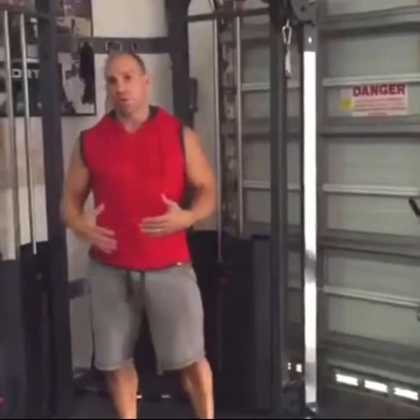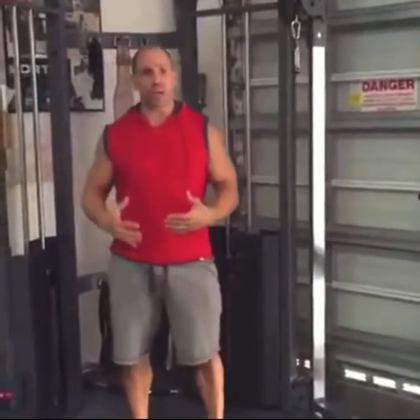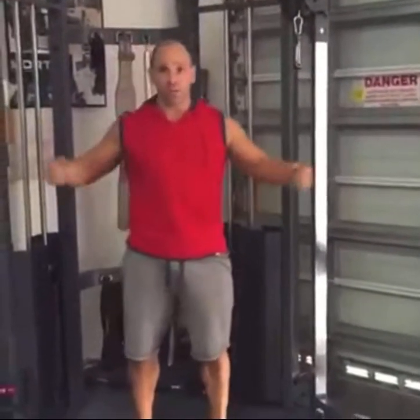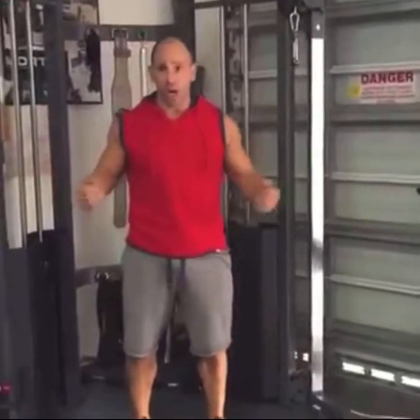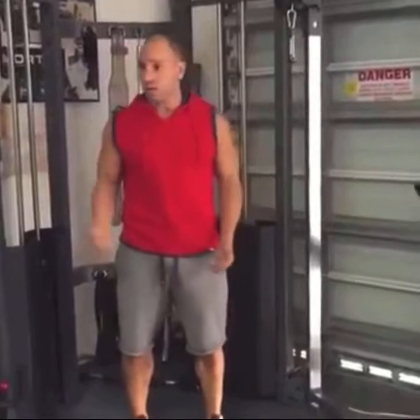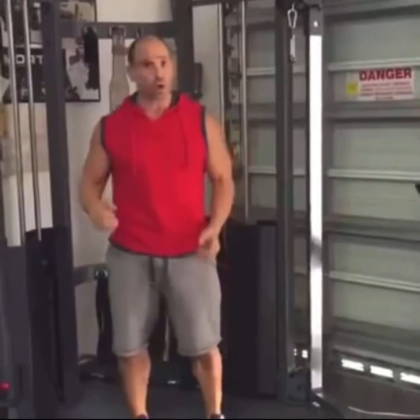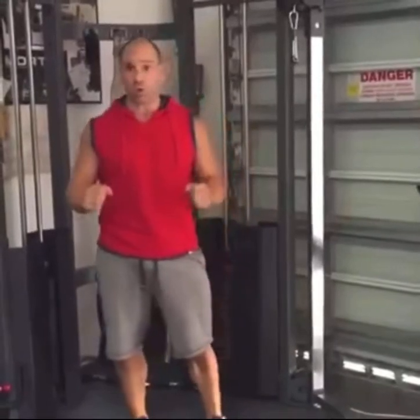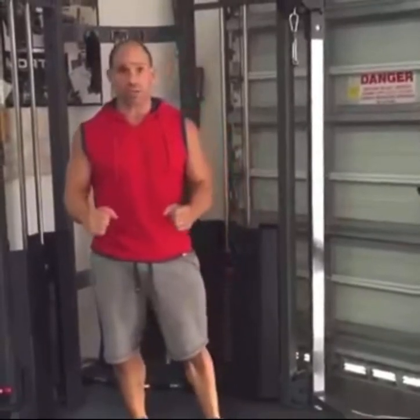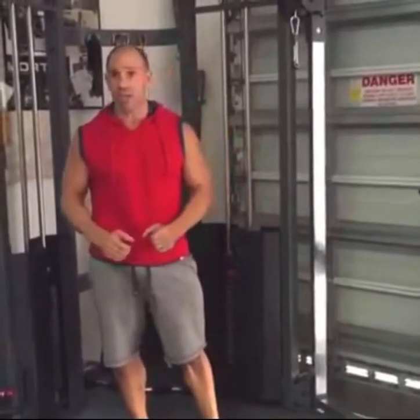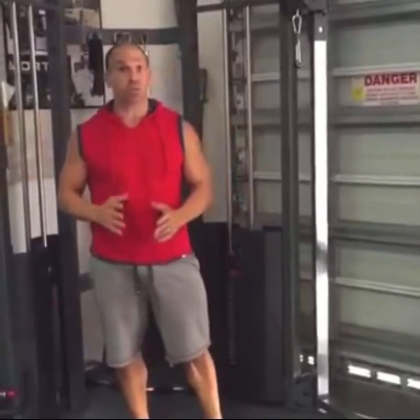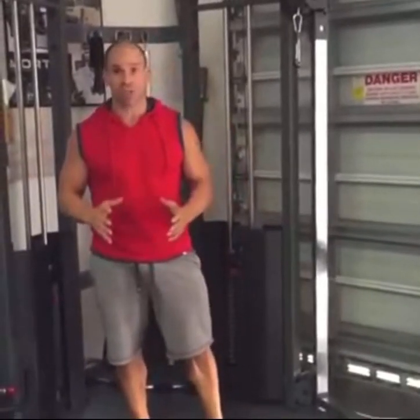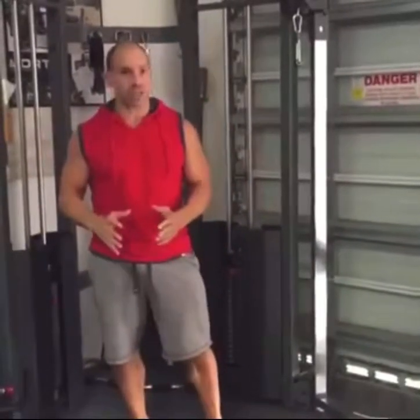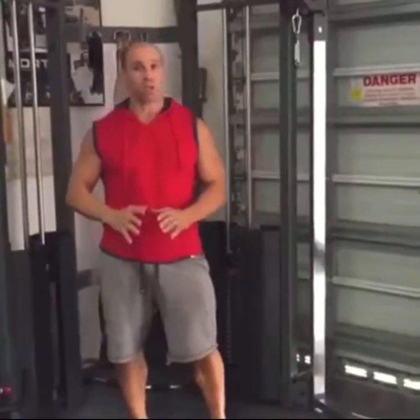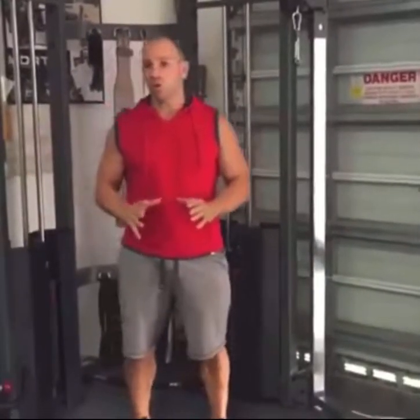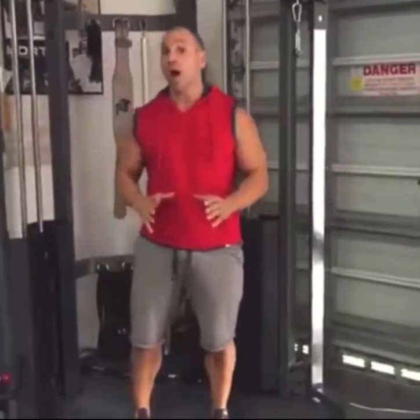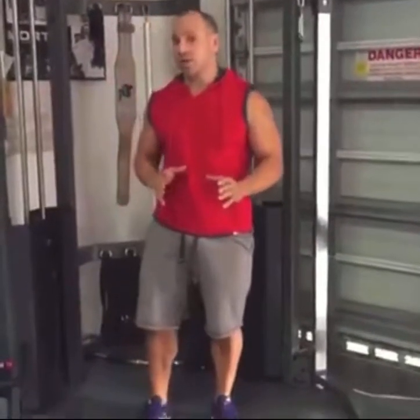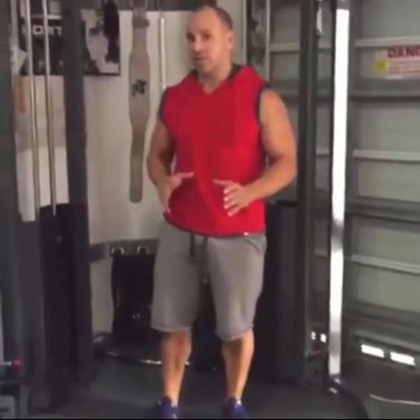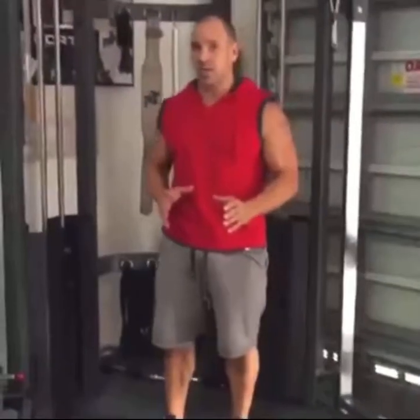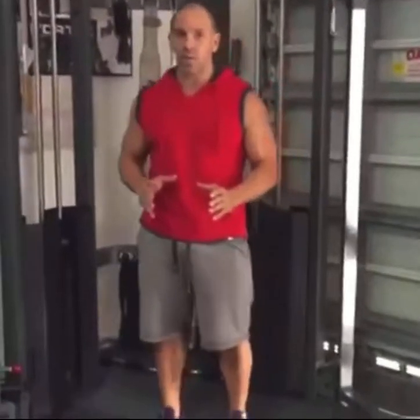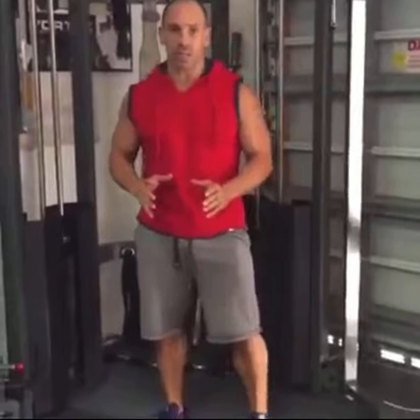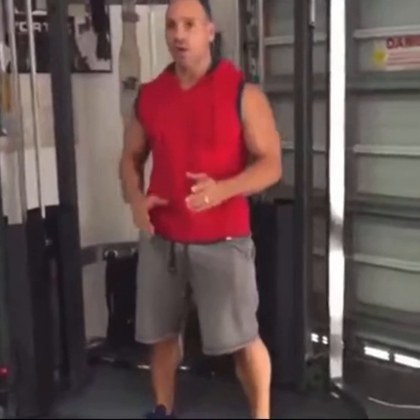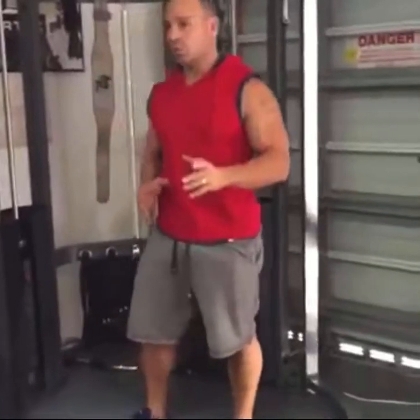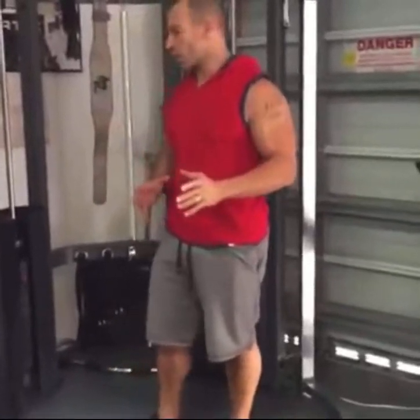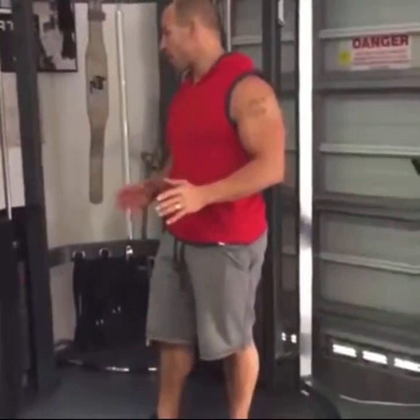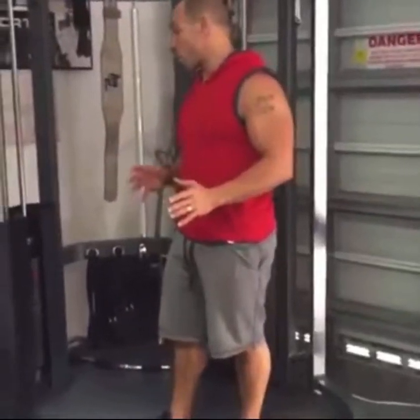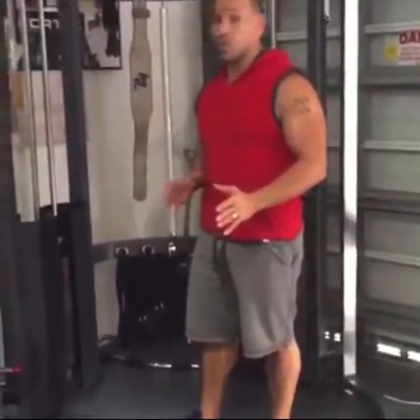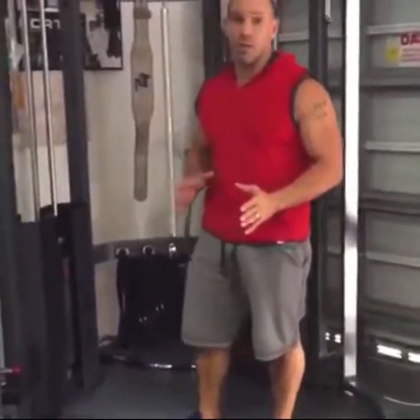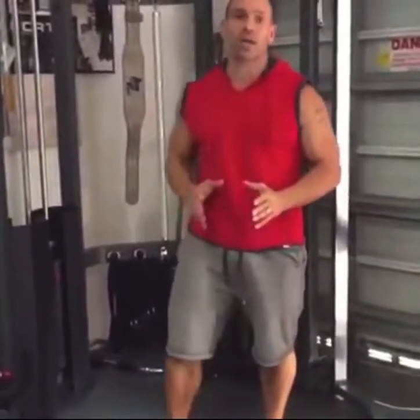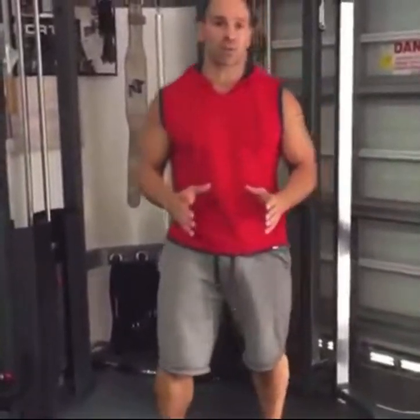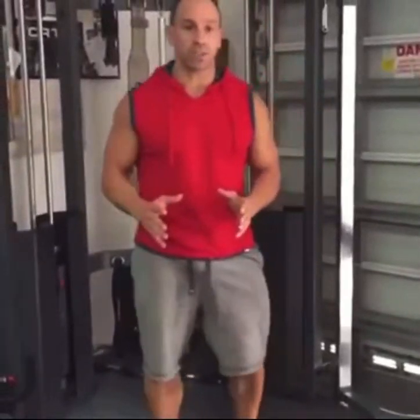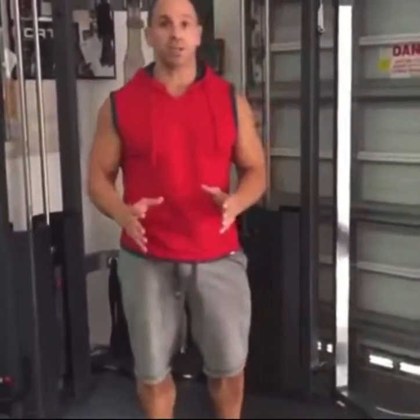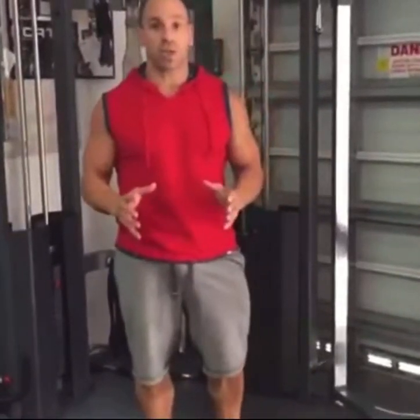So for your regular flies, curls, tricep extensions, presses — you can do a wide range of exercises on one of these, which brings a great value to your home gym and a lot of versatility to your setup.